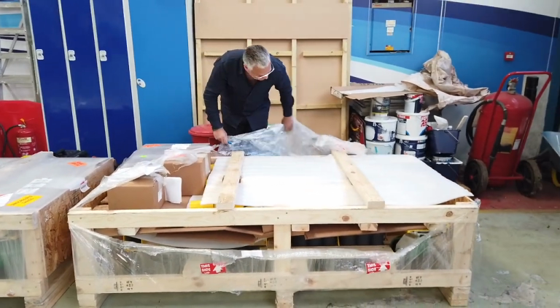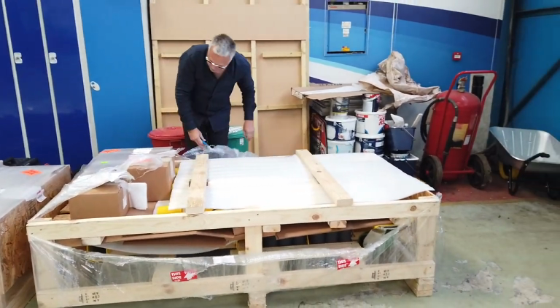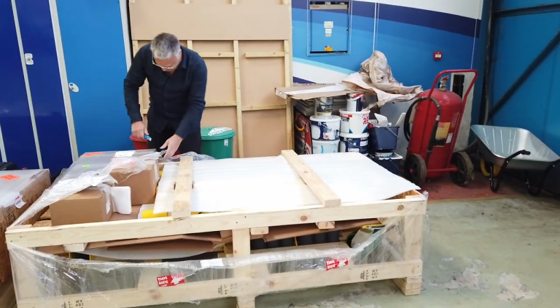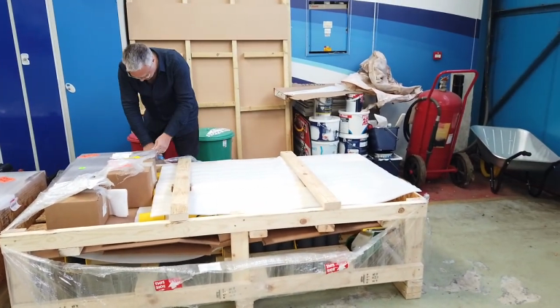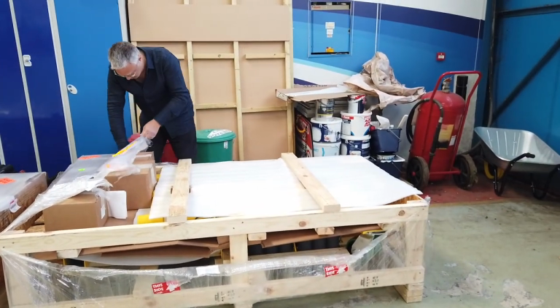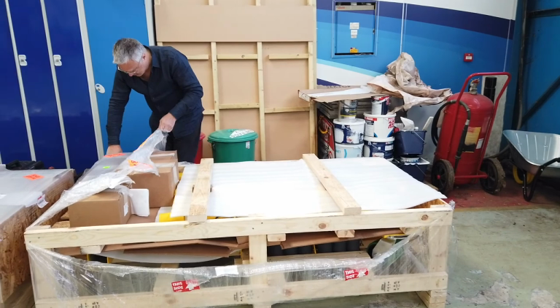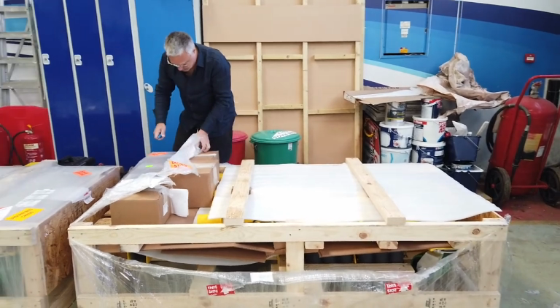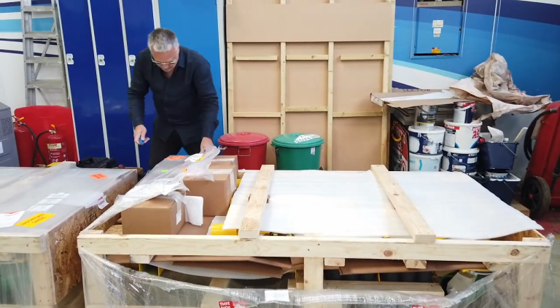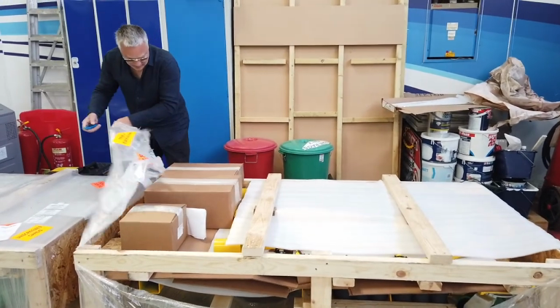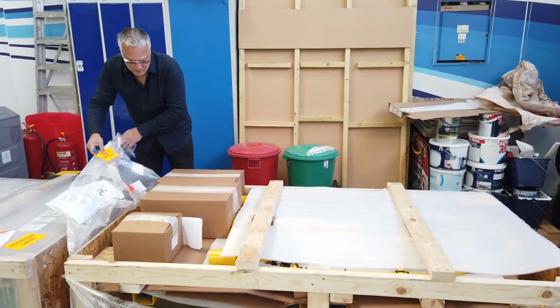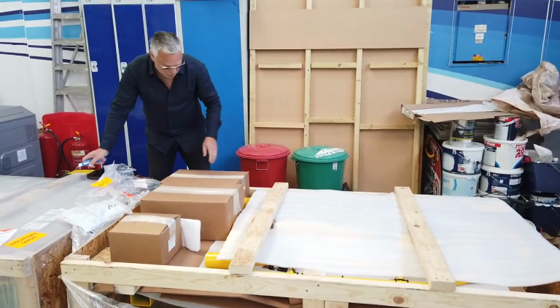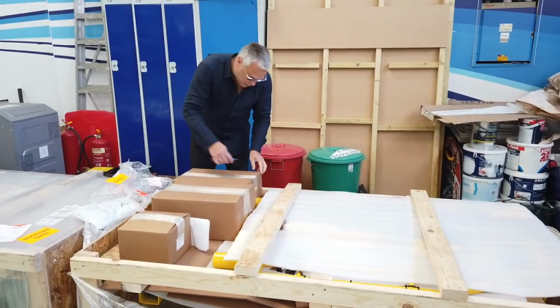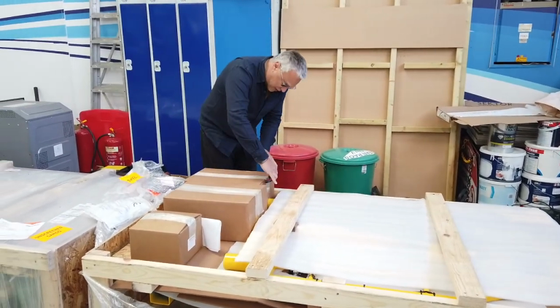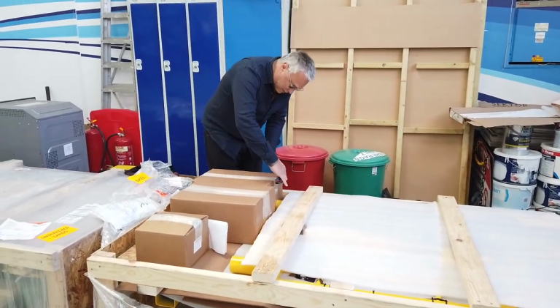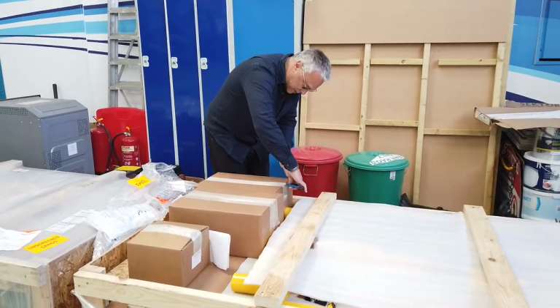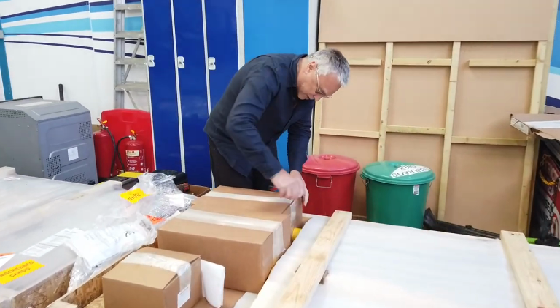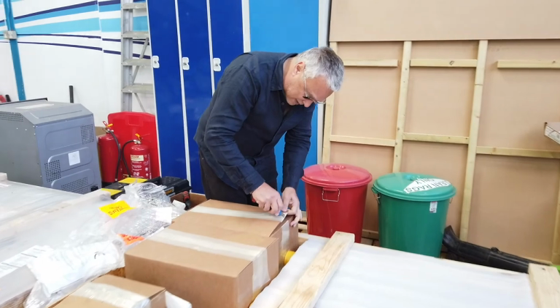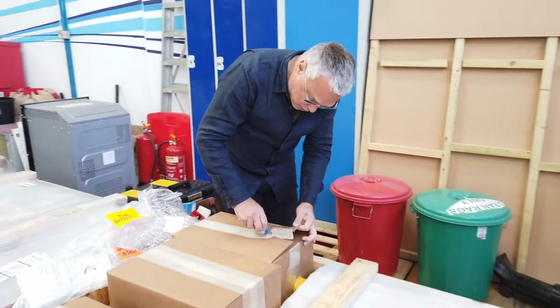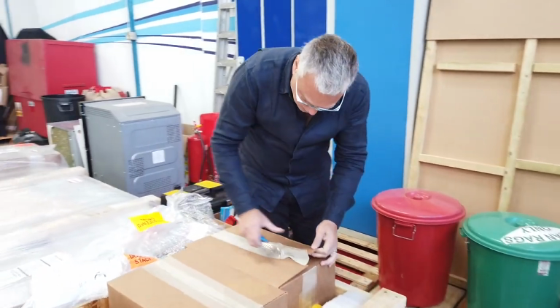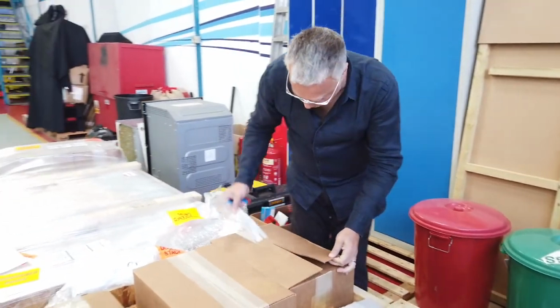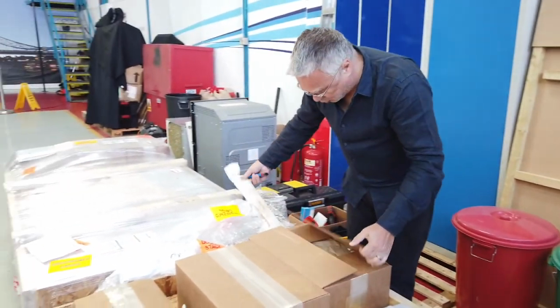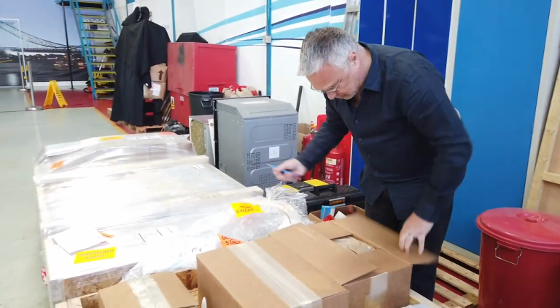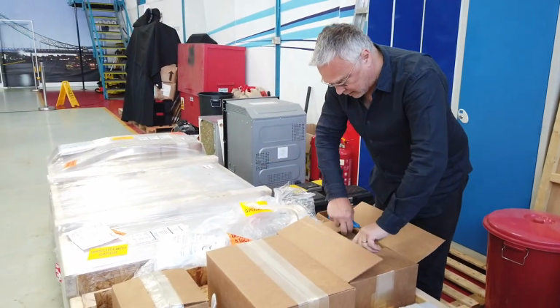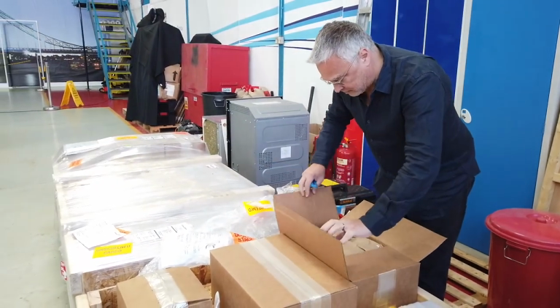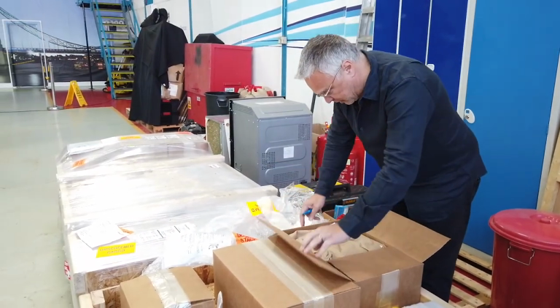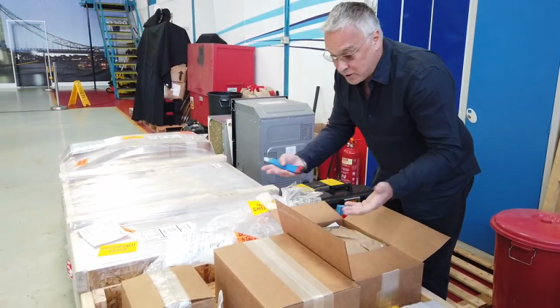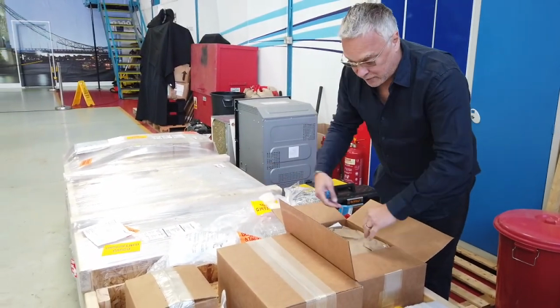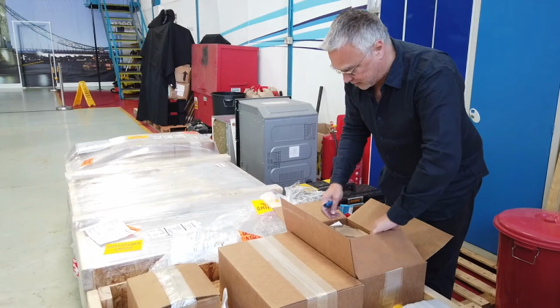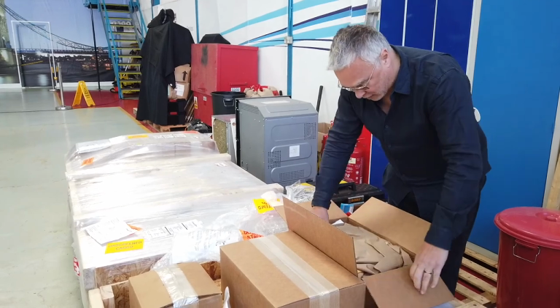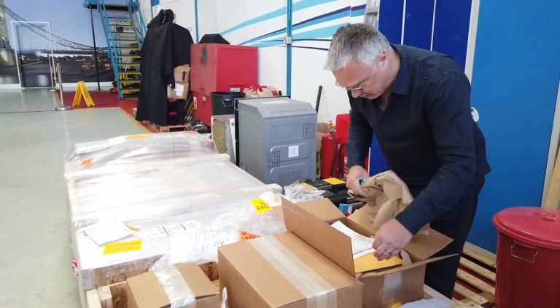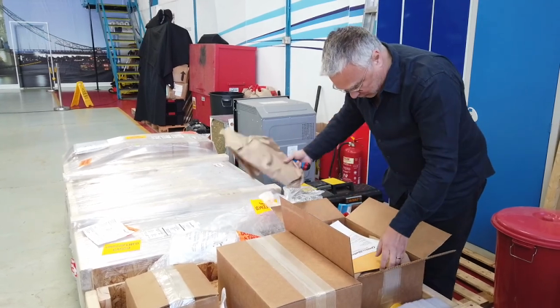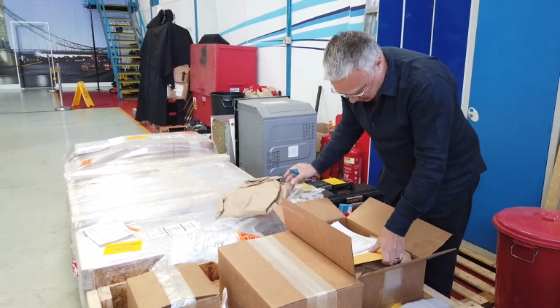But for the fun bit, I get to do this. One of the unique things about this particular one is it has this new remote control system, which is in one of these boxes. I have no idea which one it is.